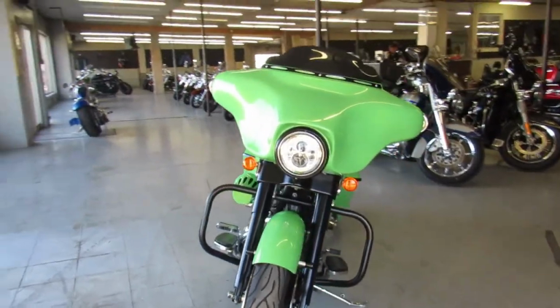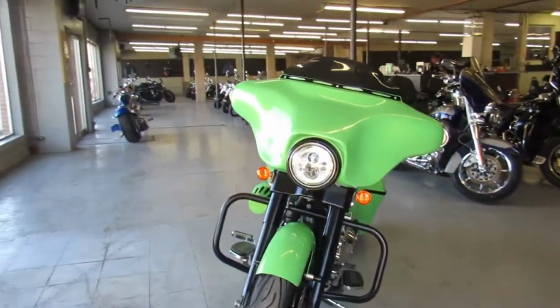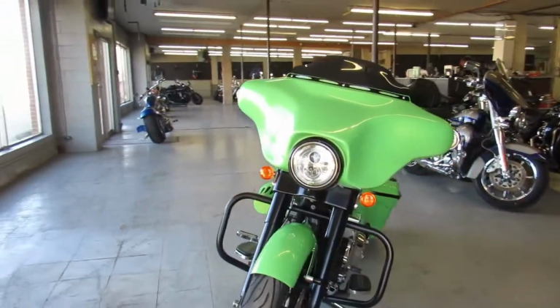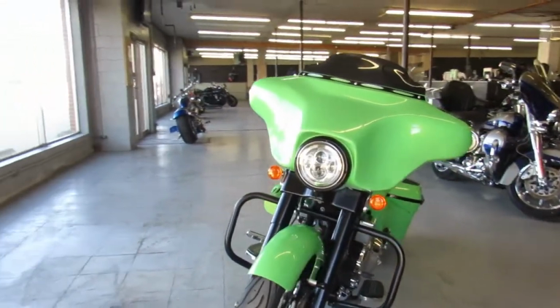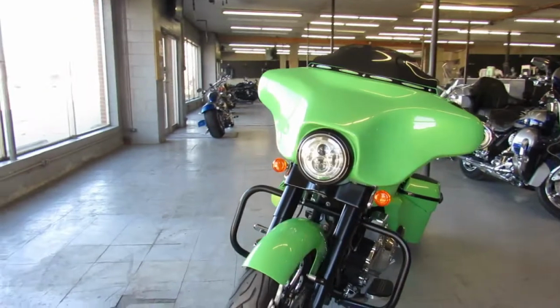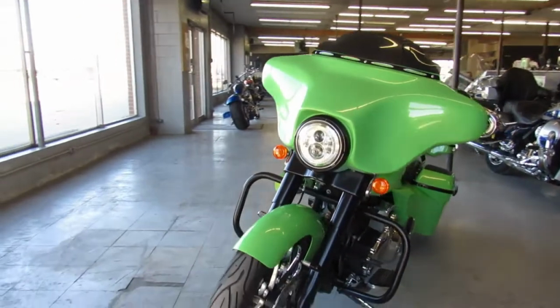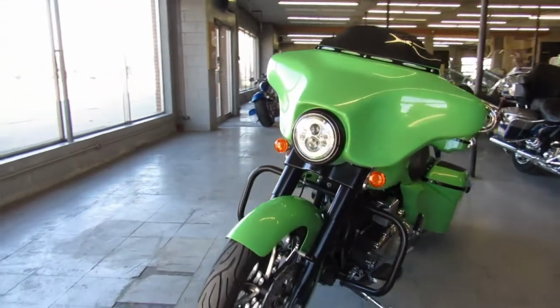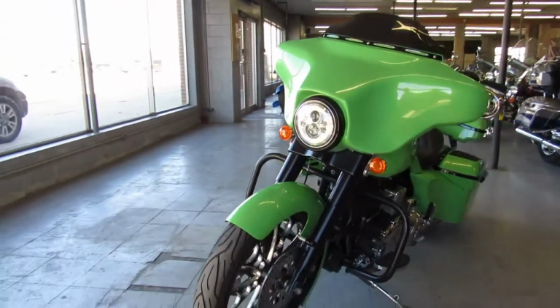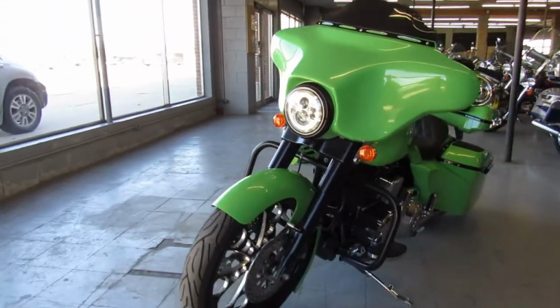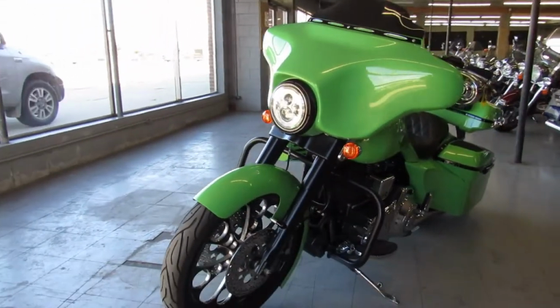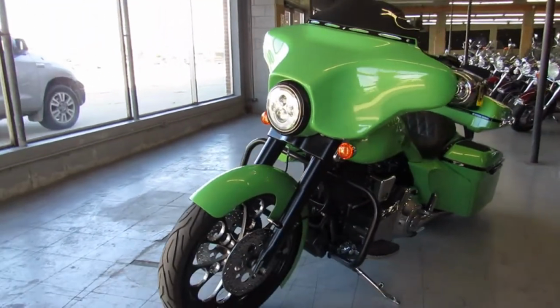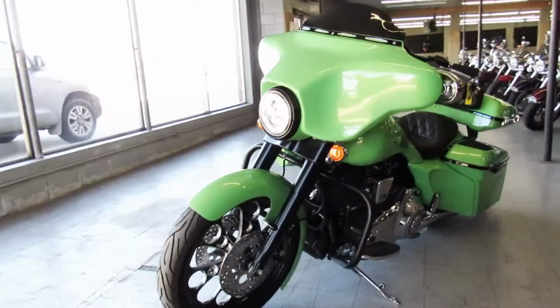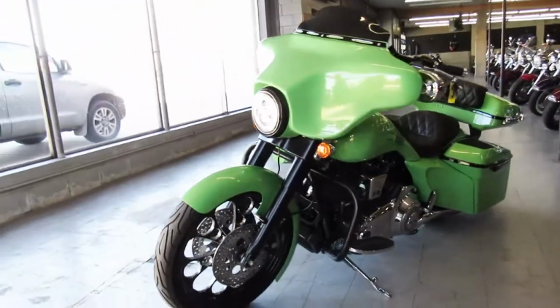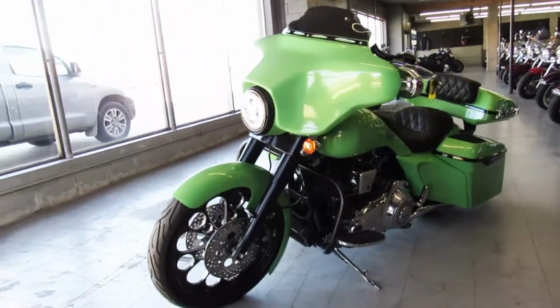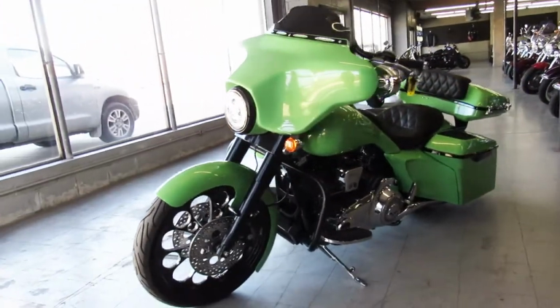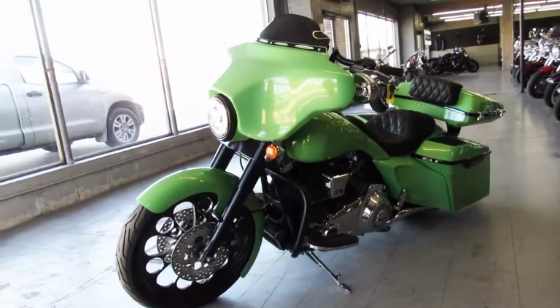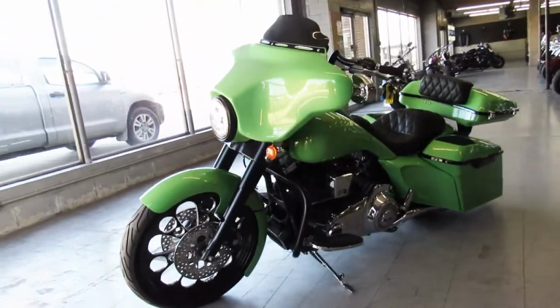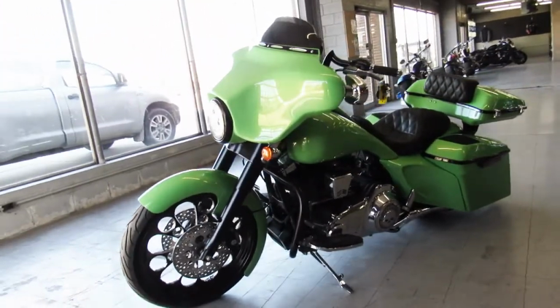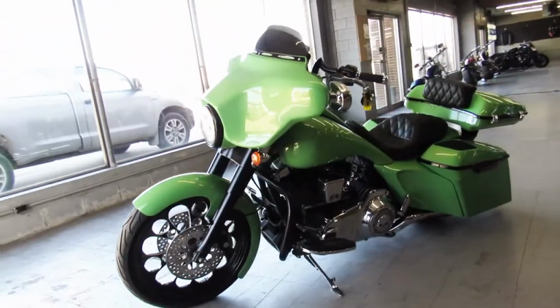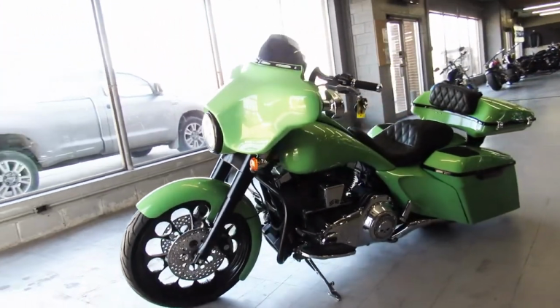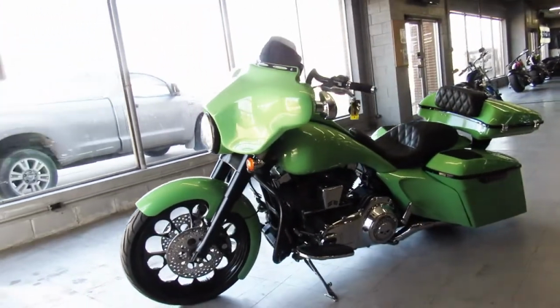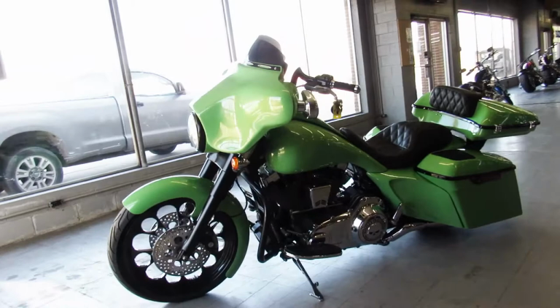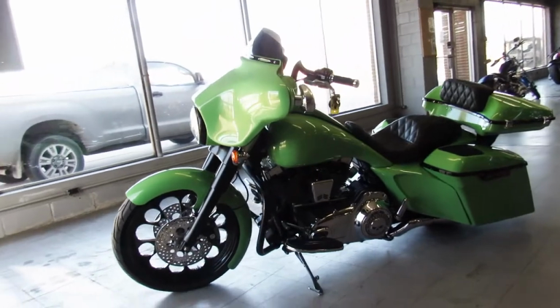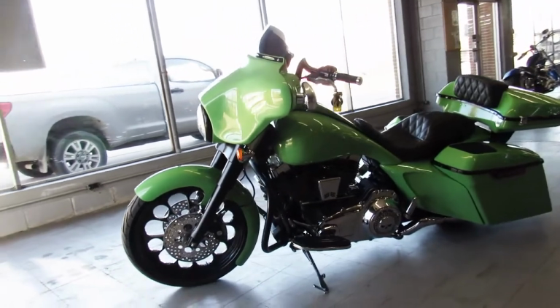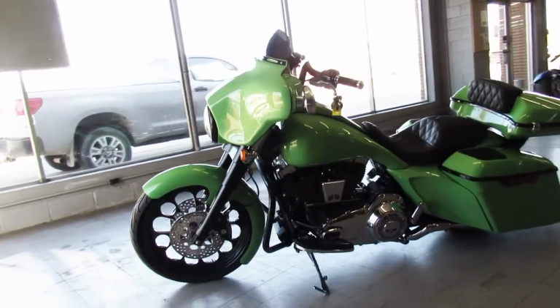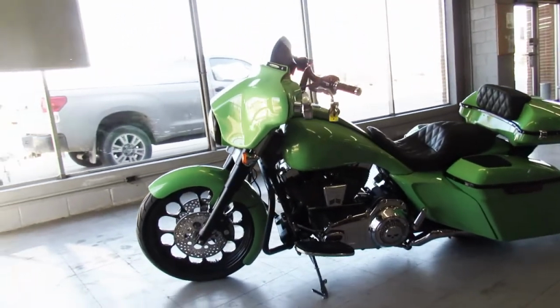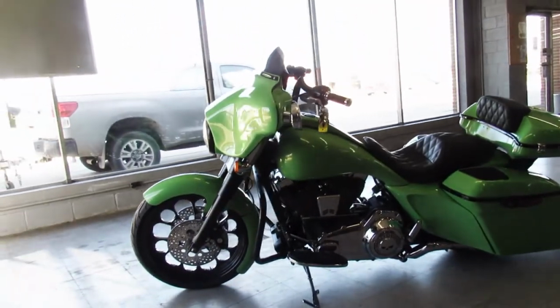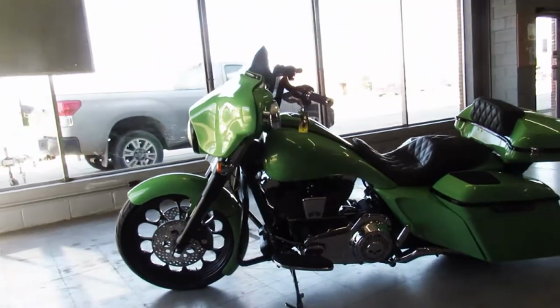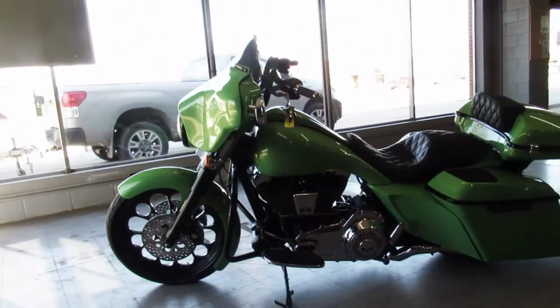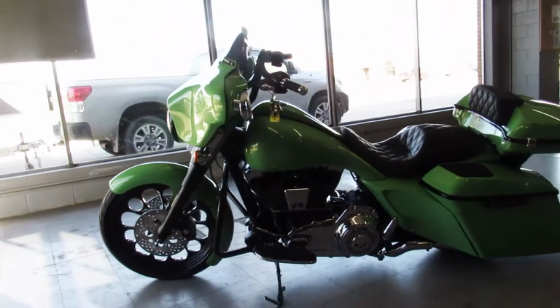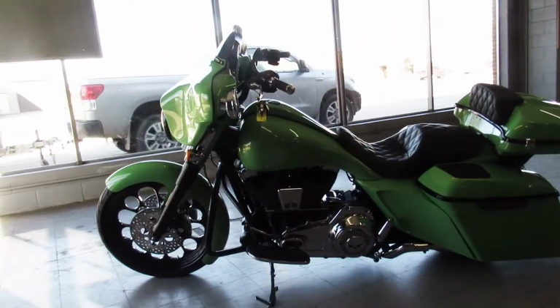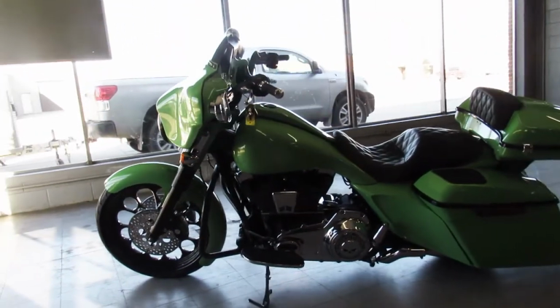It's got a 21 inch custom mag wheel, custom wrap around front fender, extended rear fender, extended saddle bags, and it's got the bag speakers.